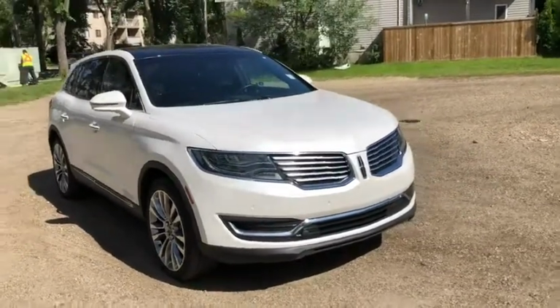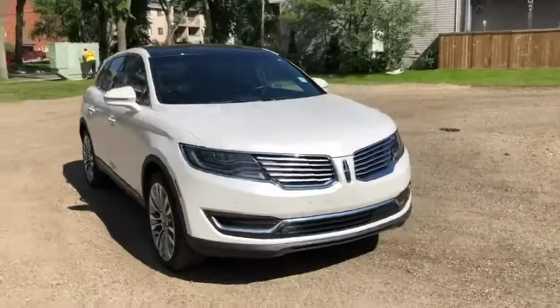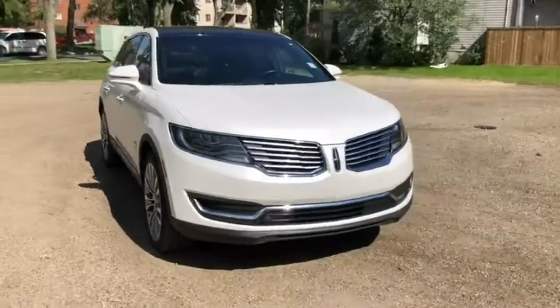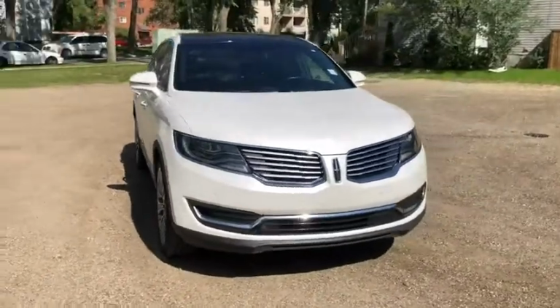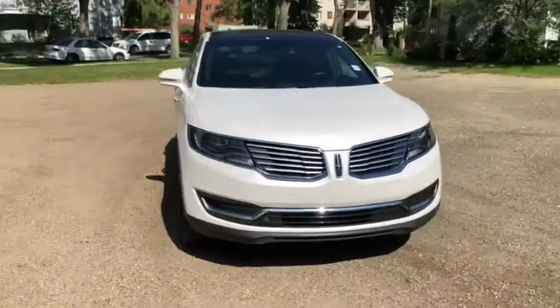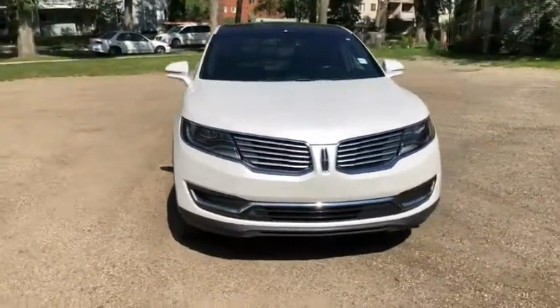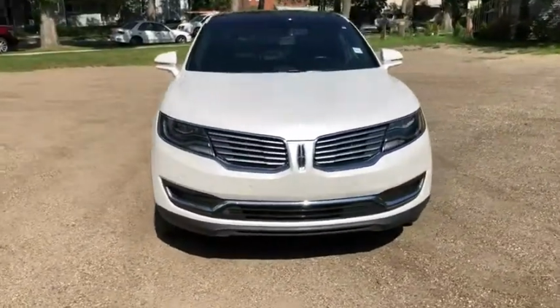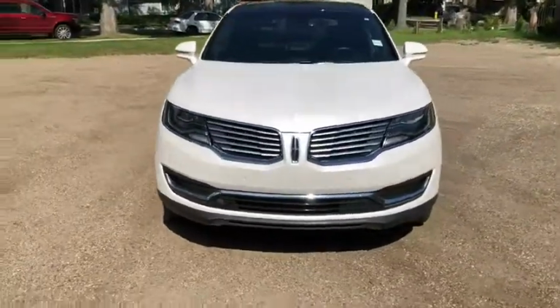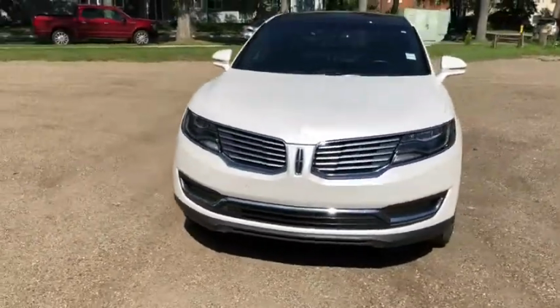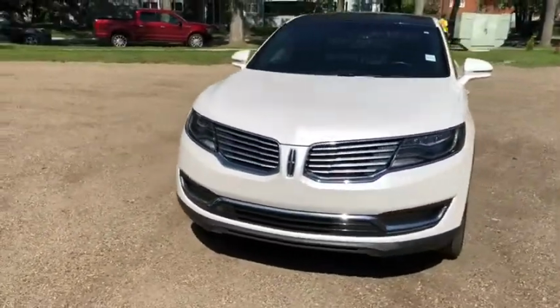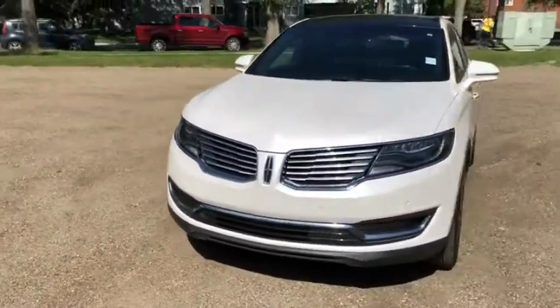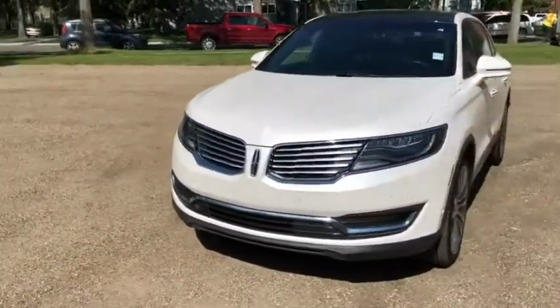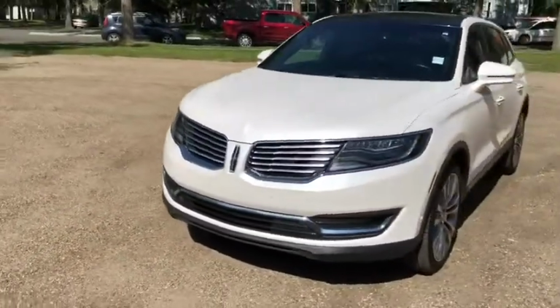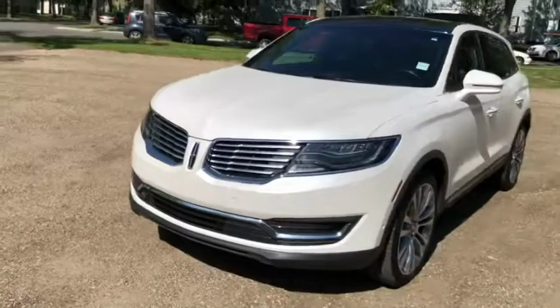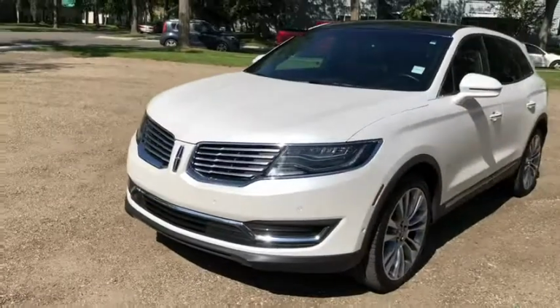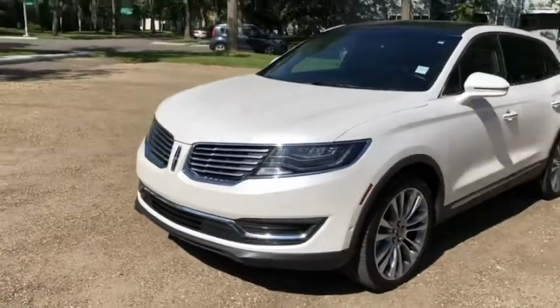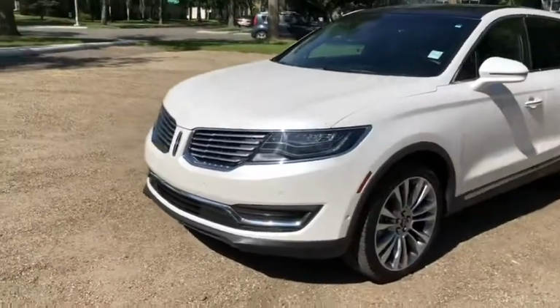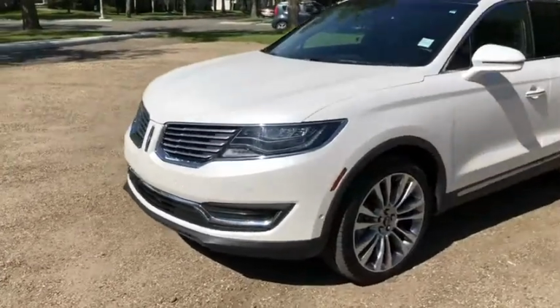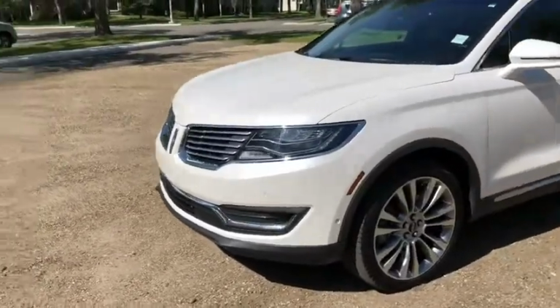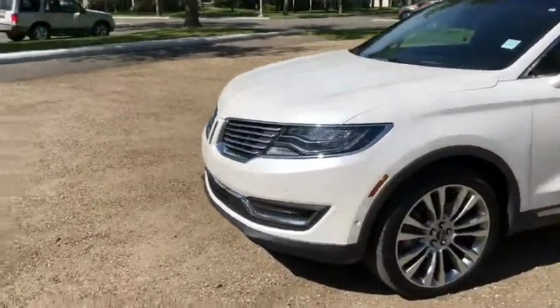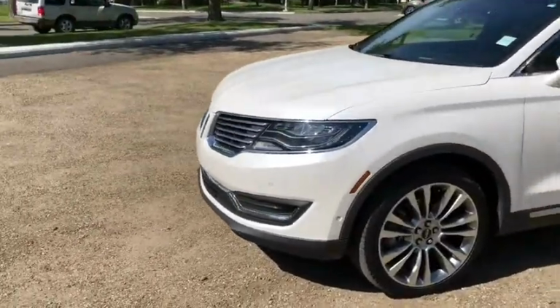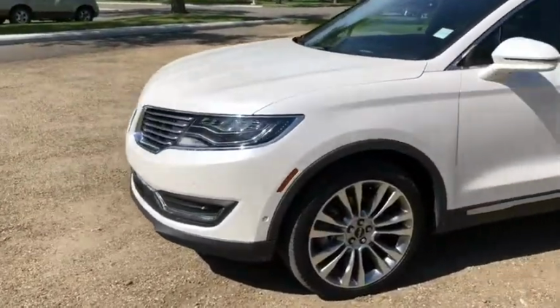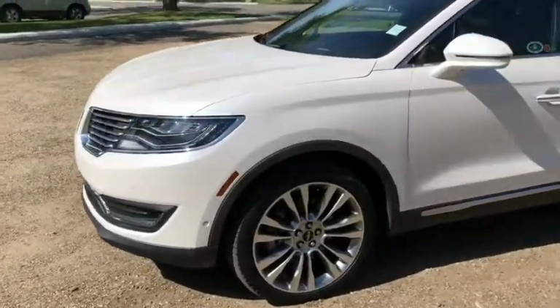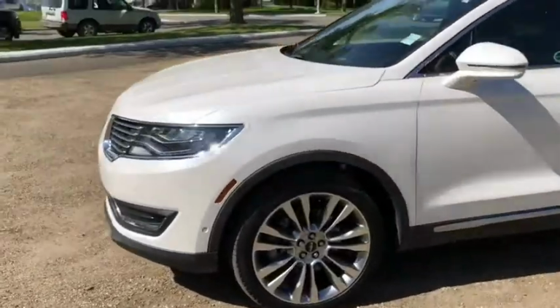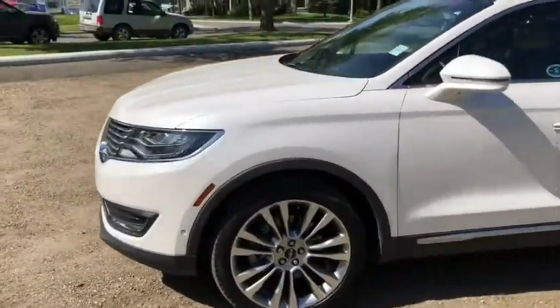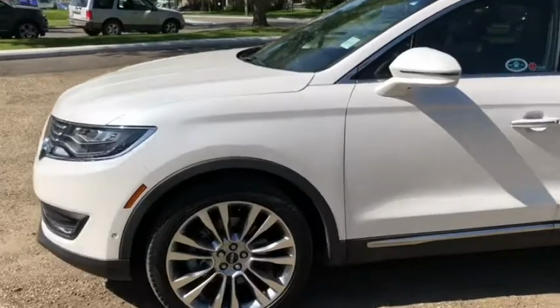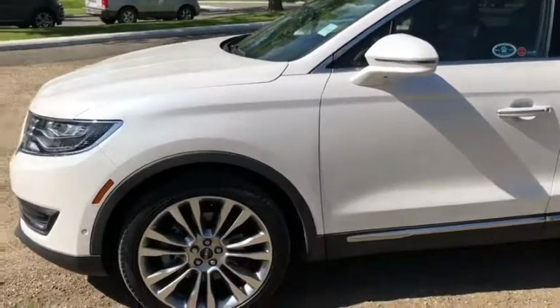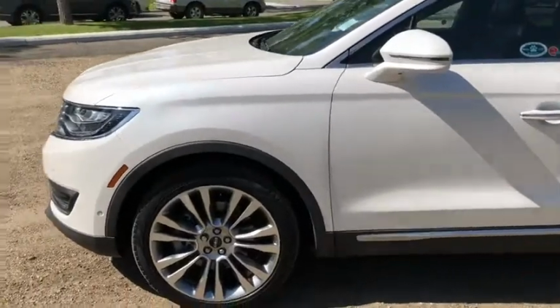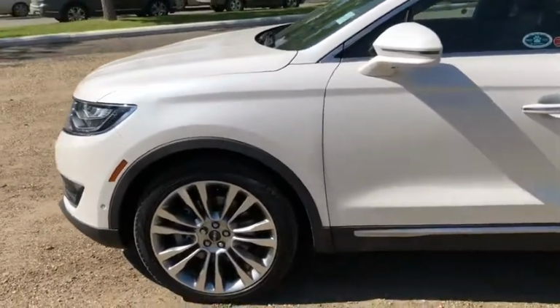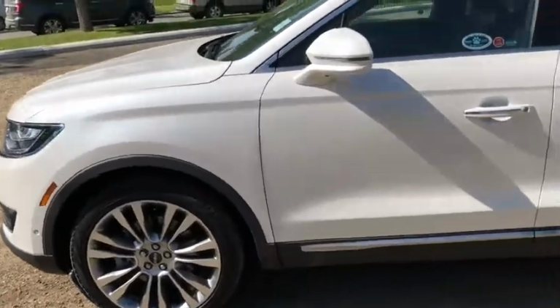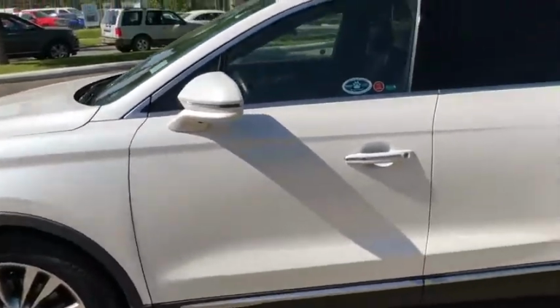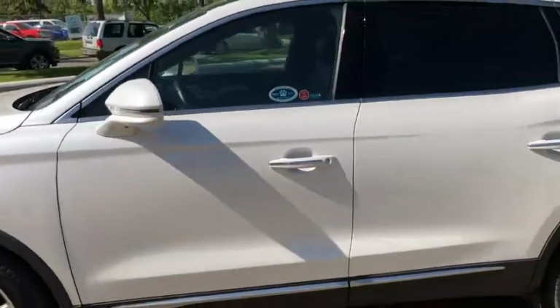This MKX comes with the 2.7 liter V6 EcoBoost engine with automatic transmission and all-wheel drive. This SUV does have front sensors as well as LED lighting, and we have polished aluminum wheels.